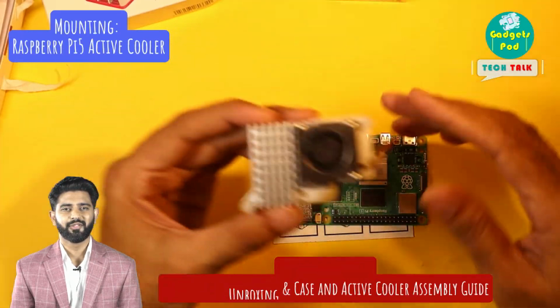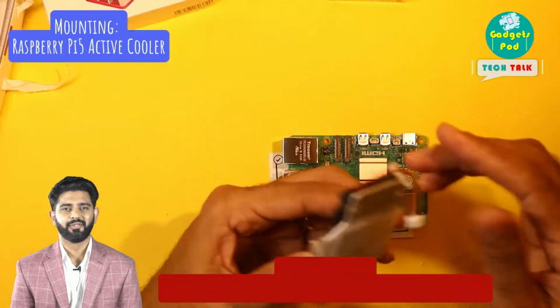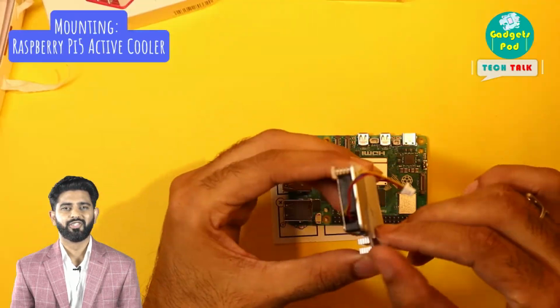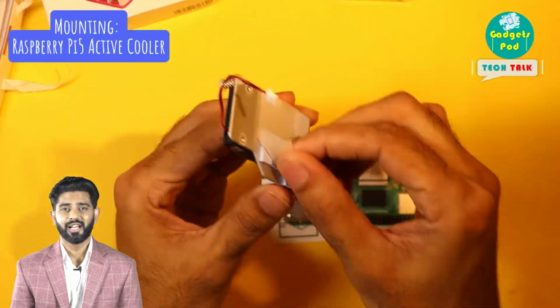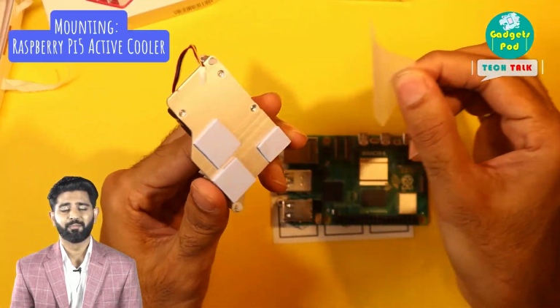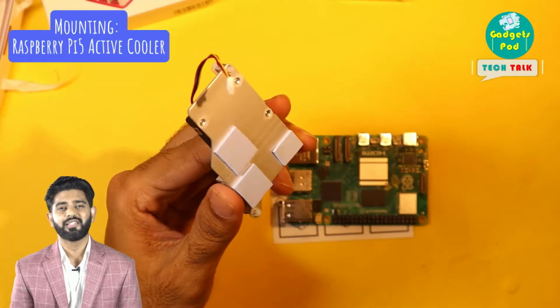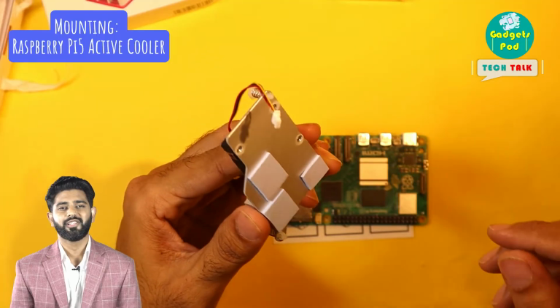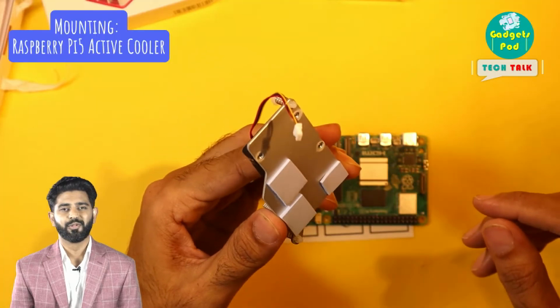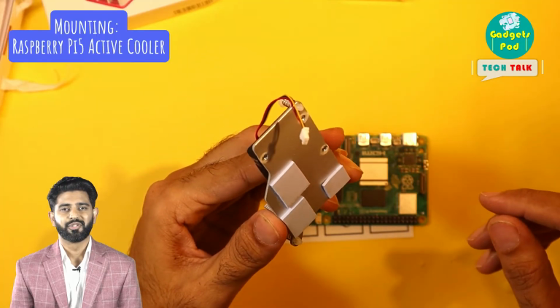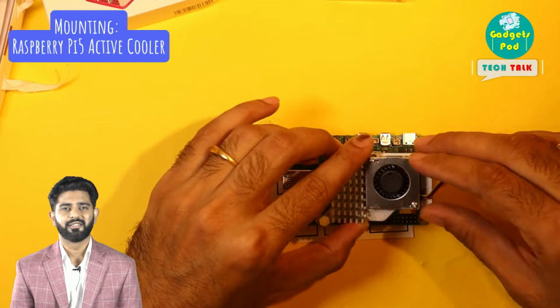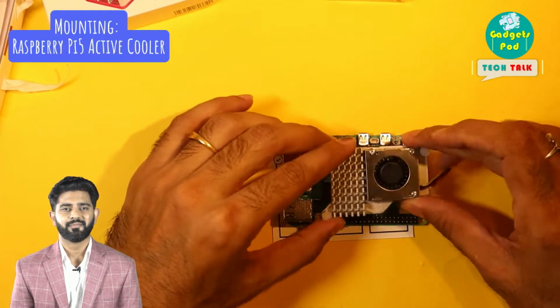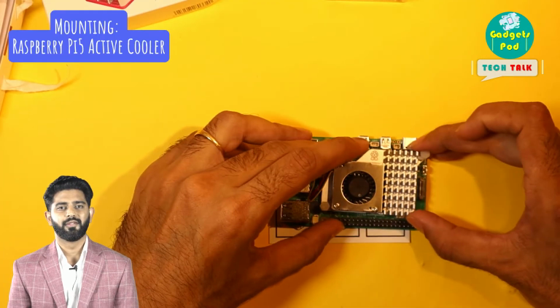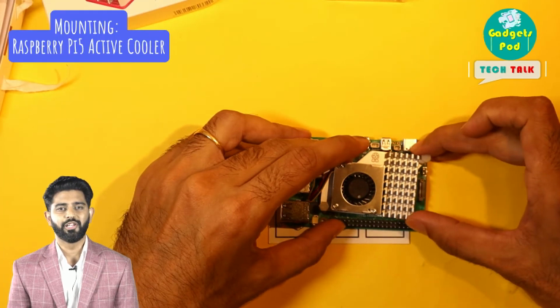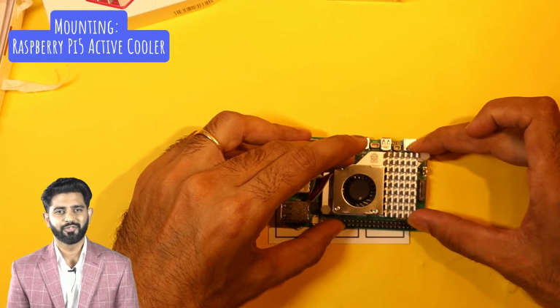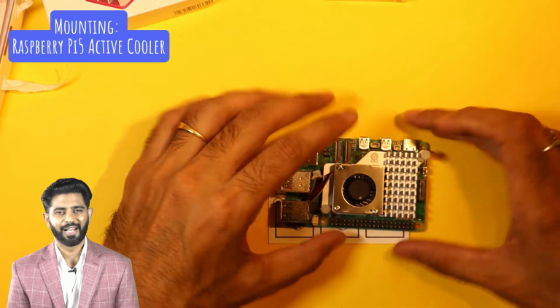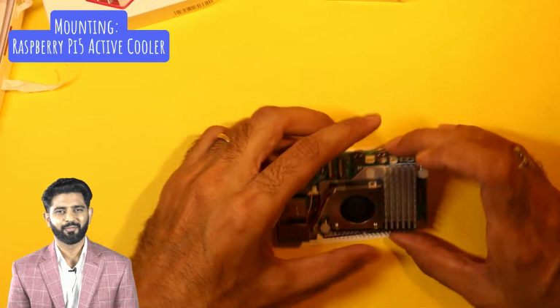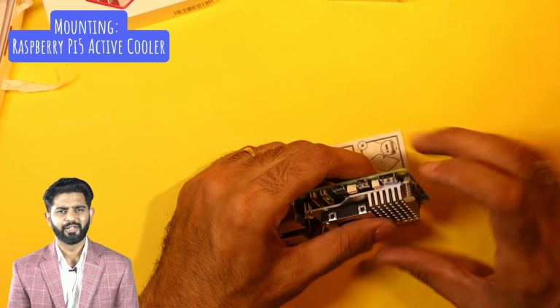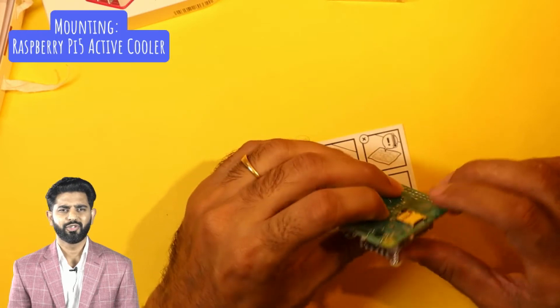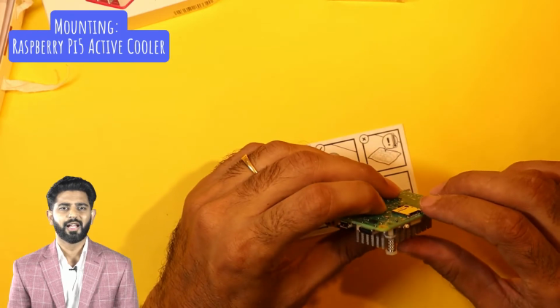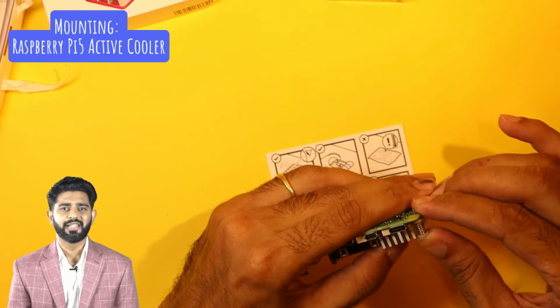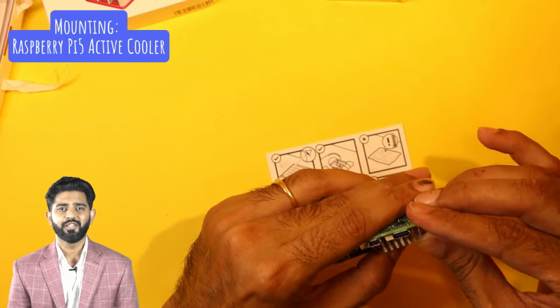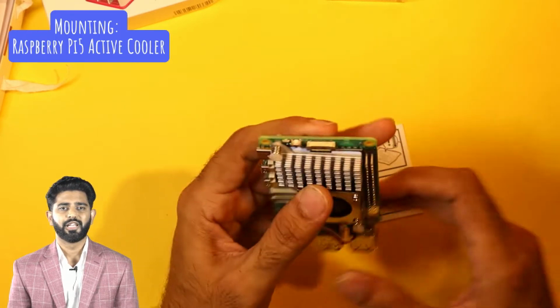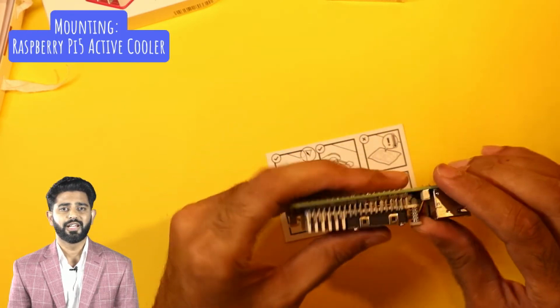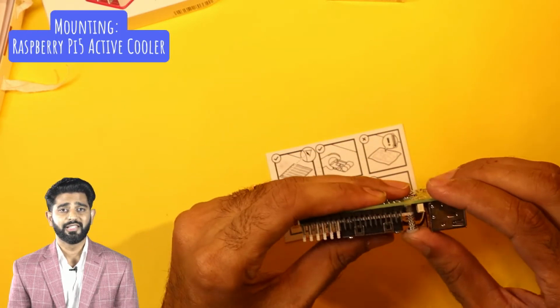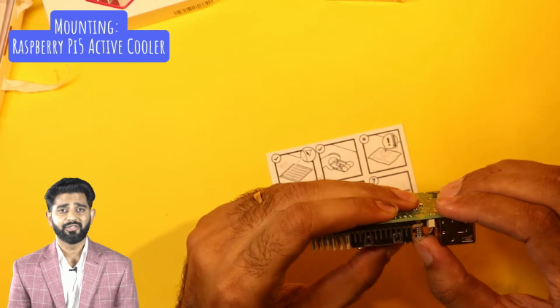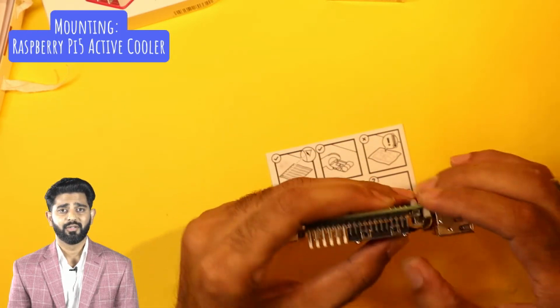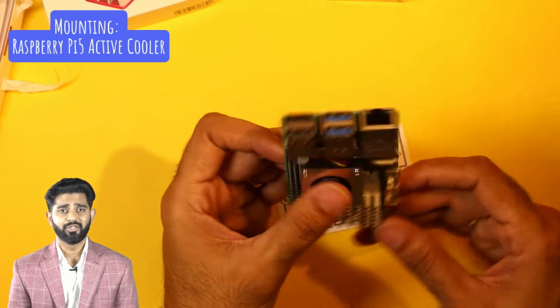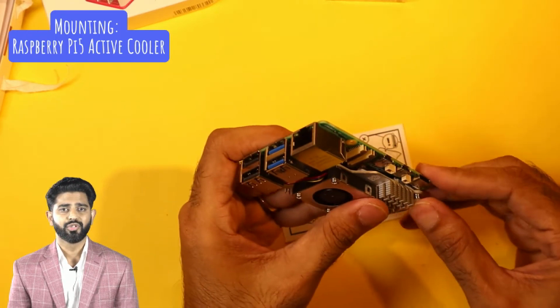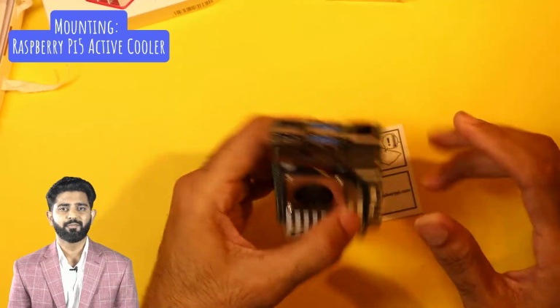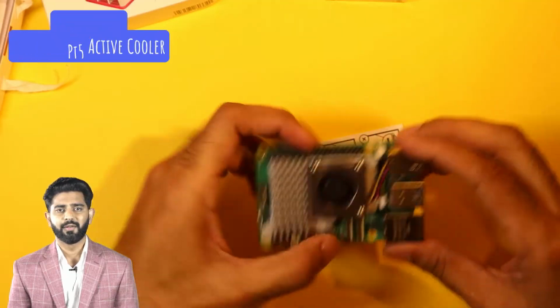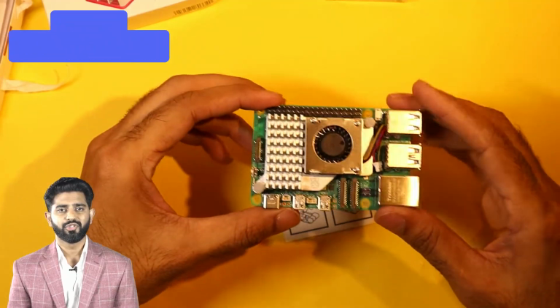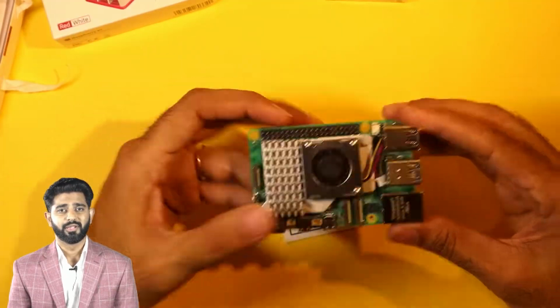Attaching the cooler is simple — just align it with the processor and secure it with the push pins. Make sure the thermal pads on the bottom of the active cooler are placed and aligned properly for effective heat dissipation. This ensures your Raspberry Pi performs optimally.